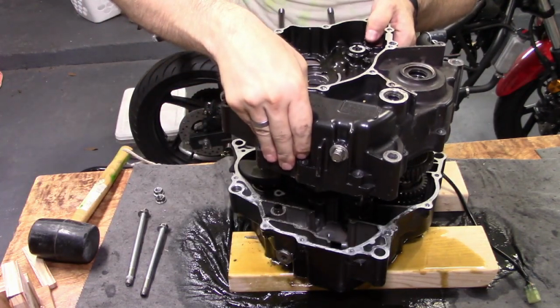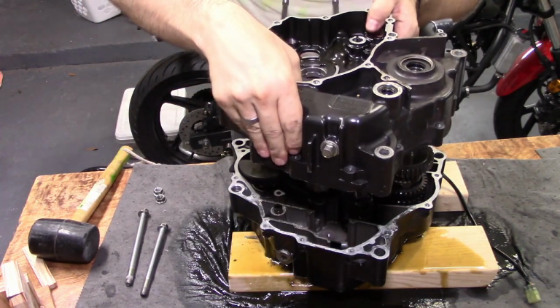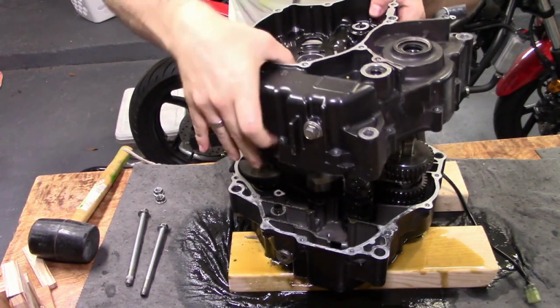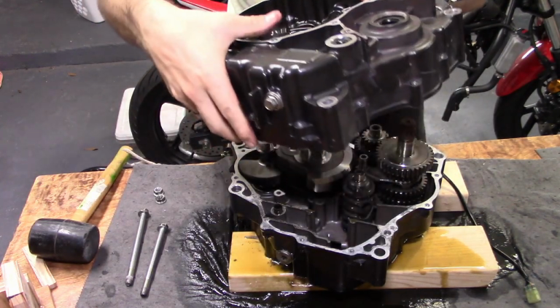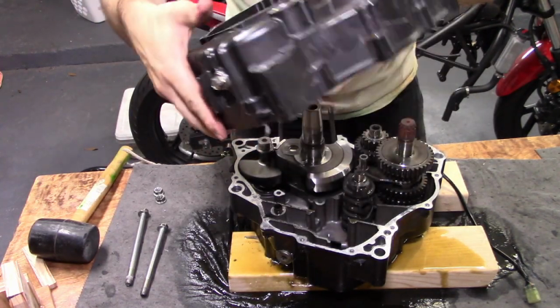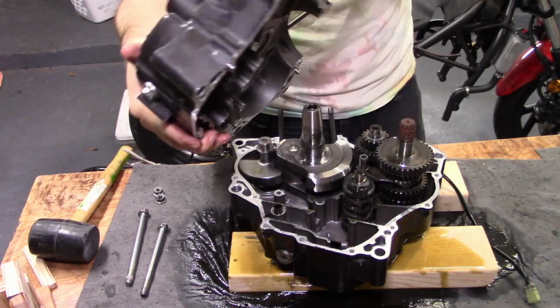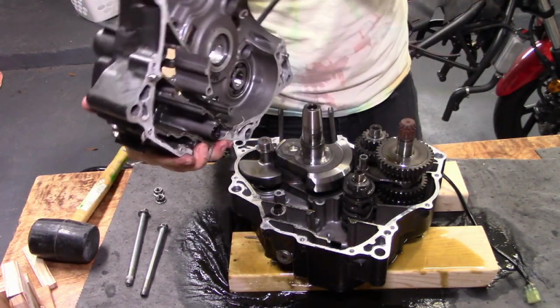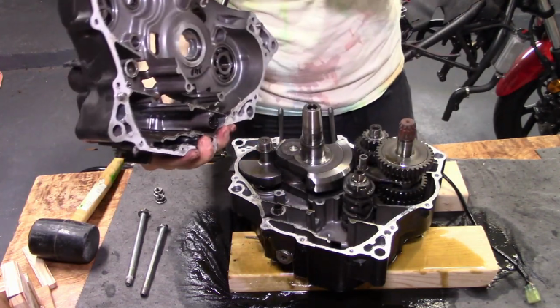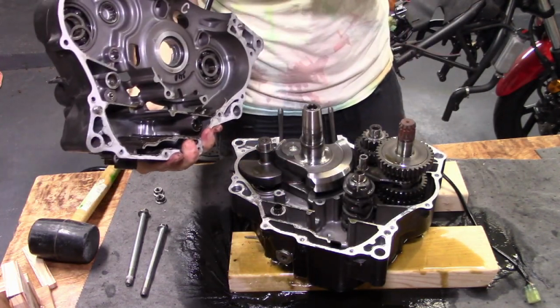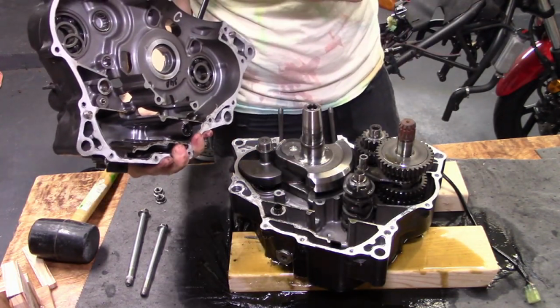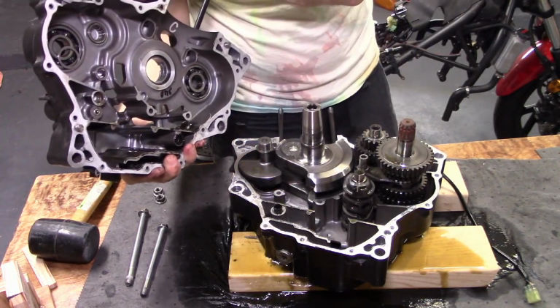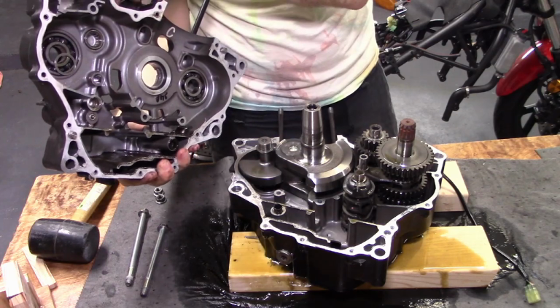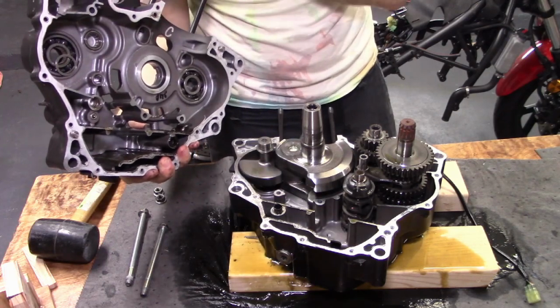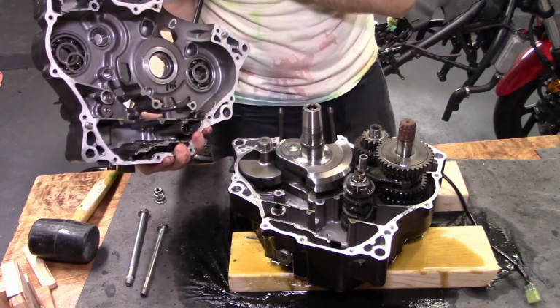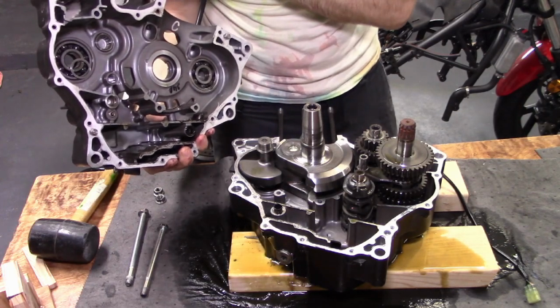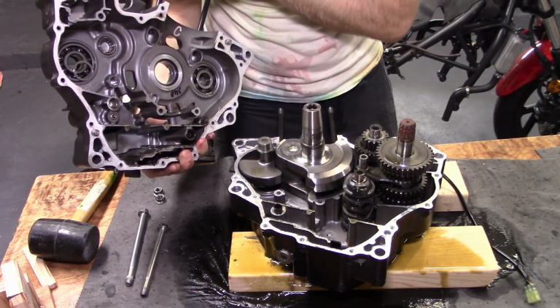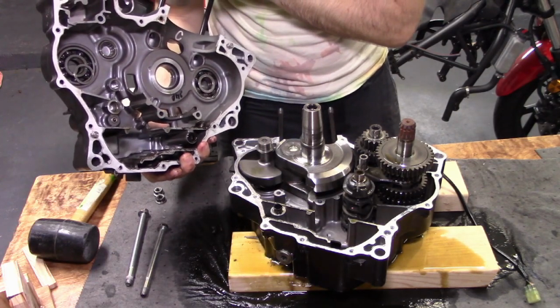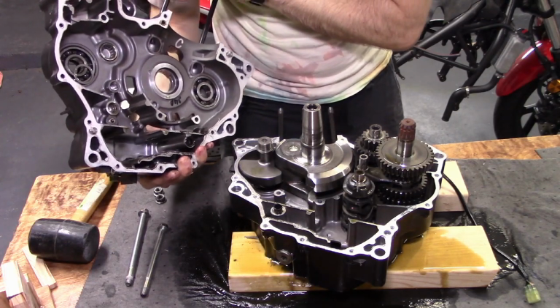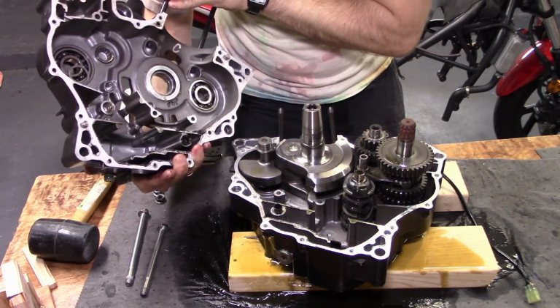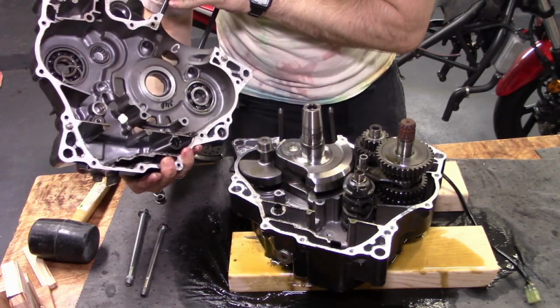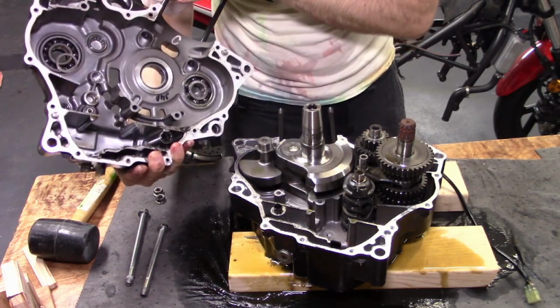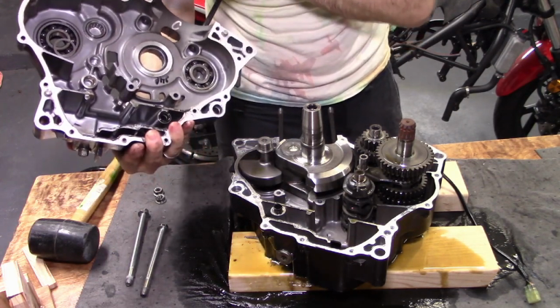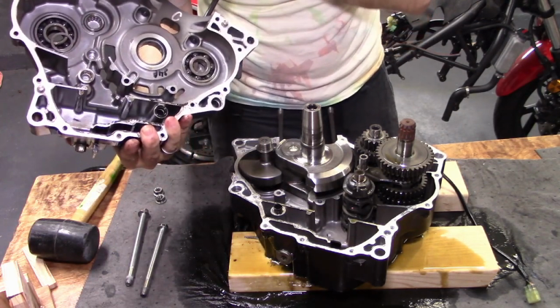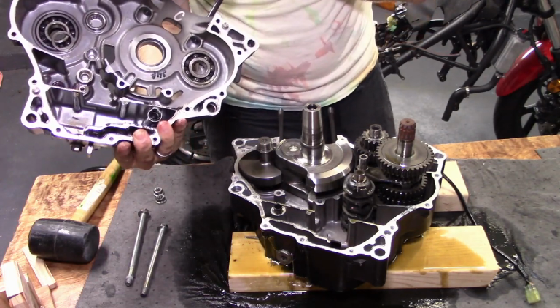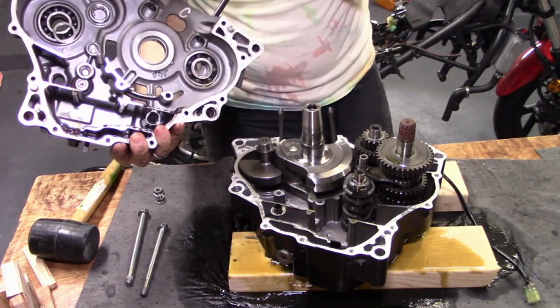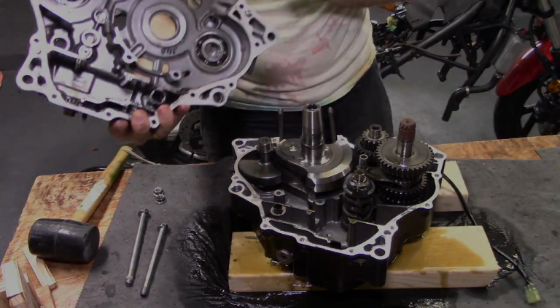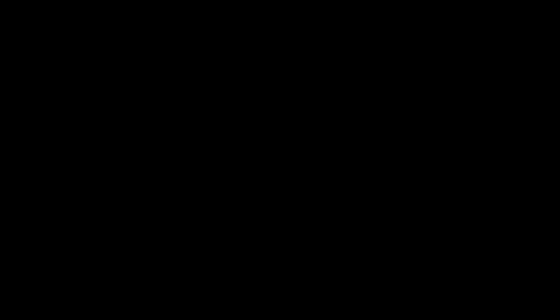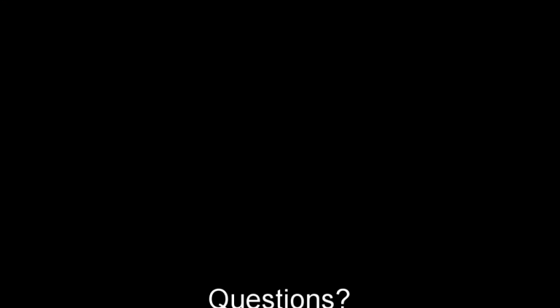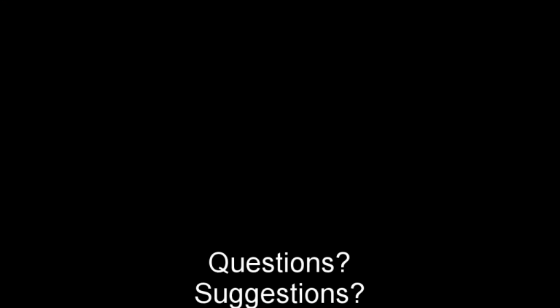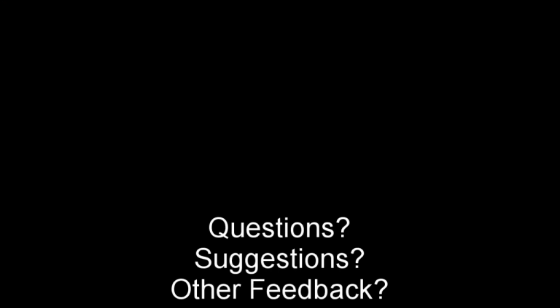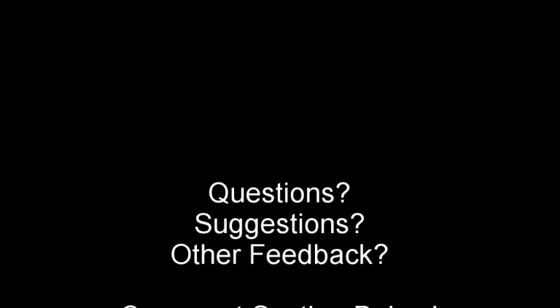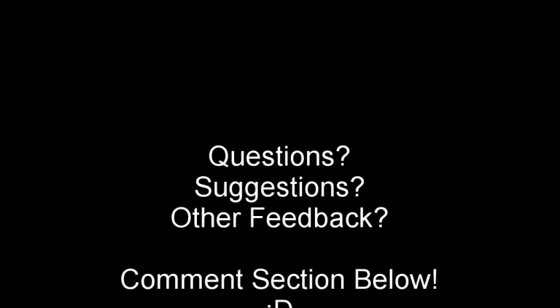And there you have it! The next task is to clean and dimensionally inspect all of the suspect parts, and then start the rebuild. That's it for this time — thanks for watching!